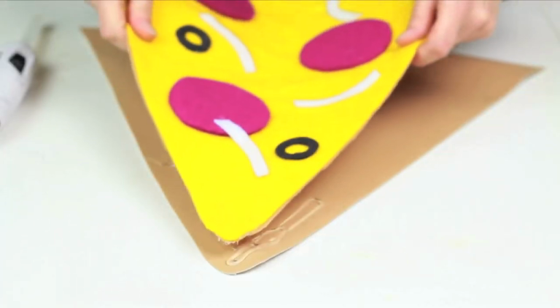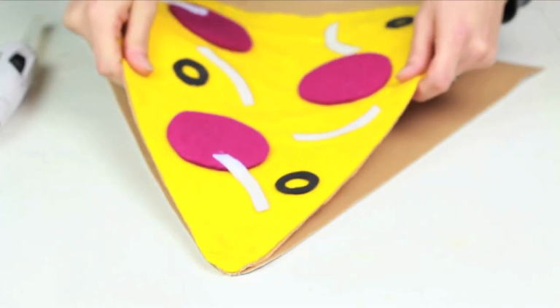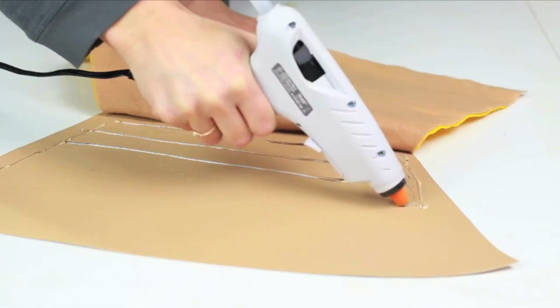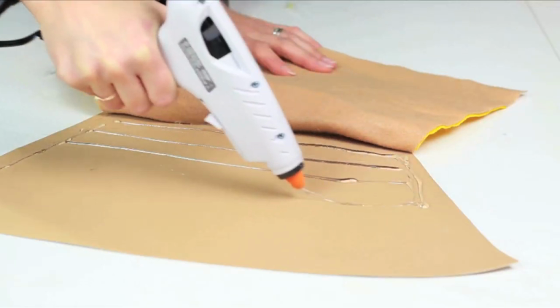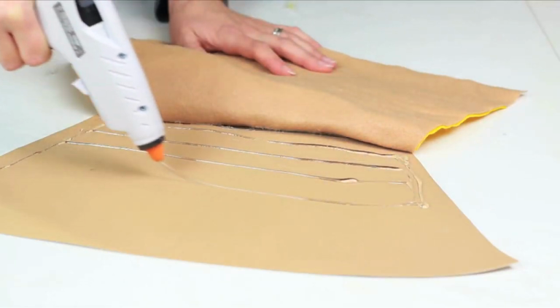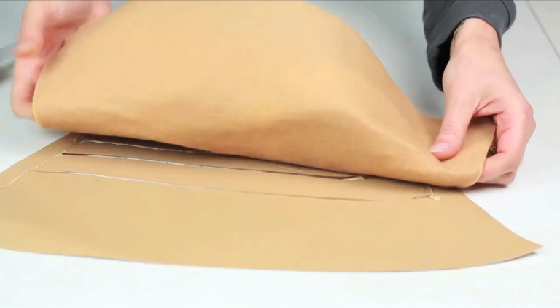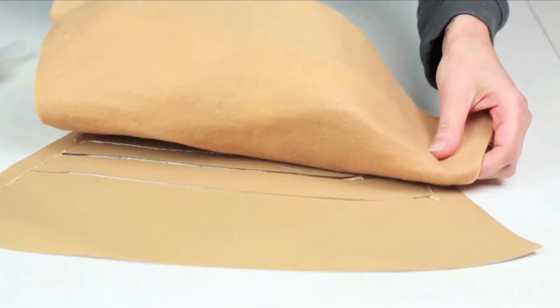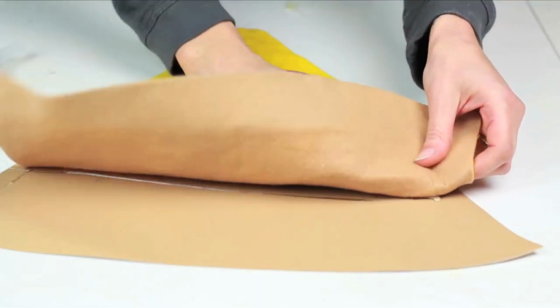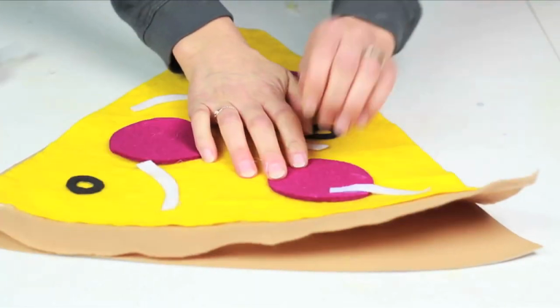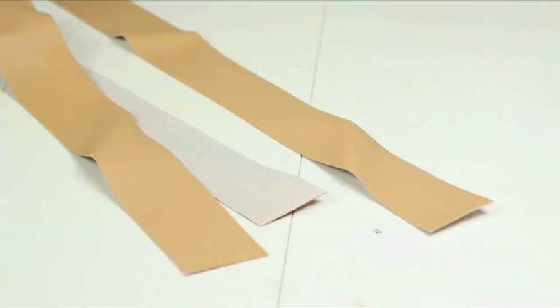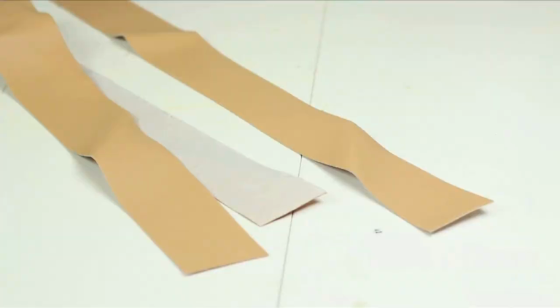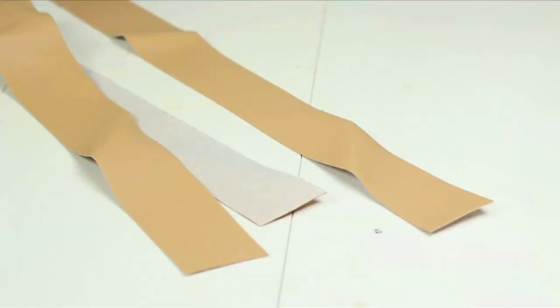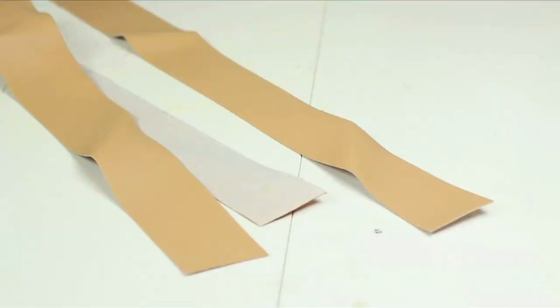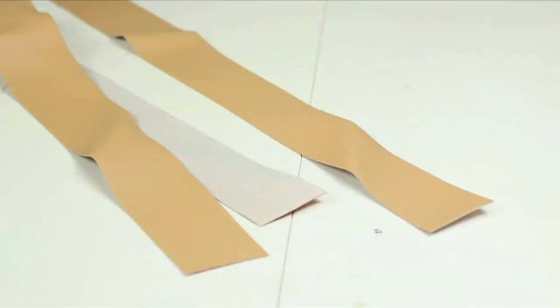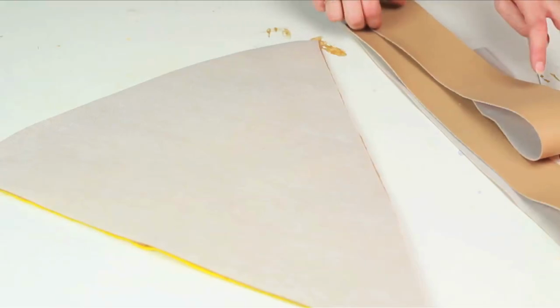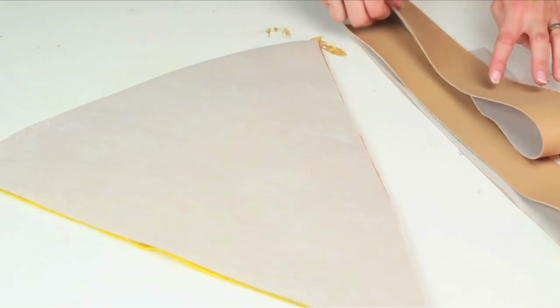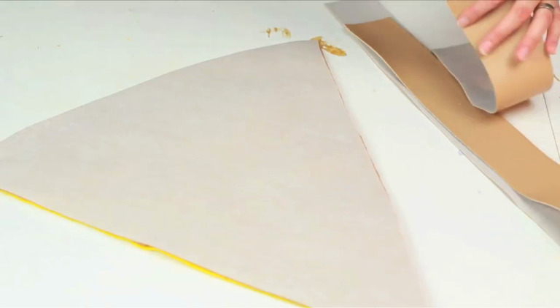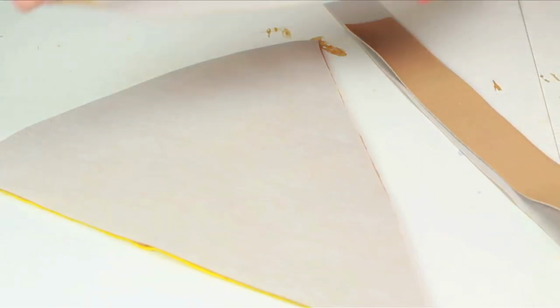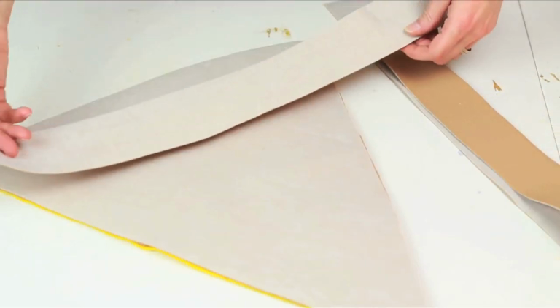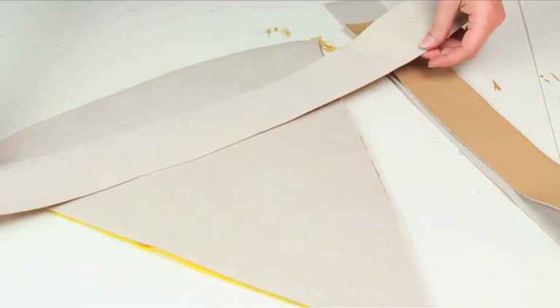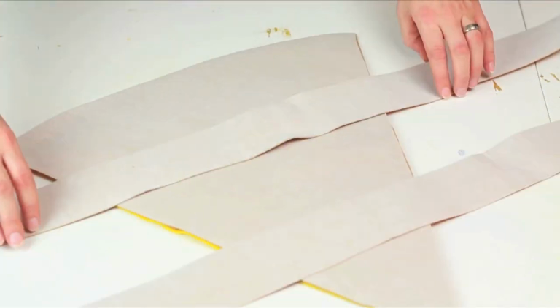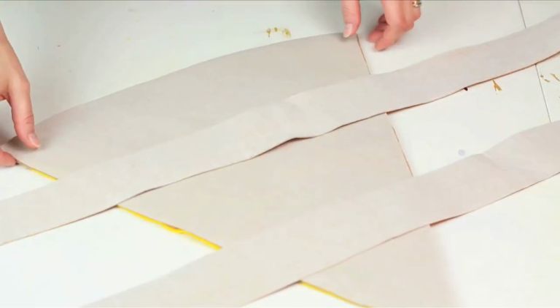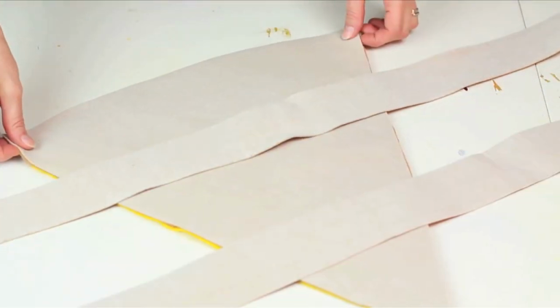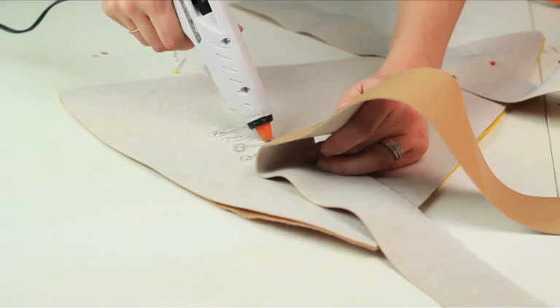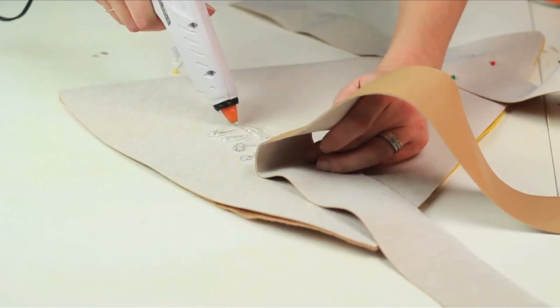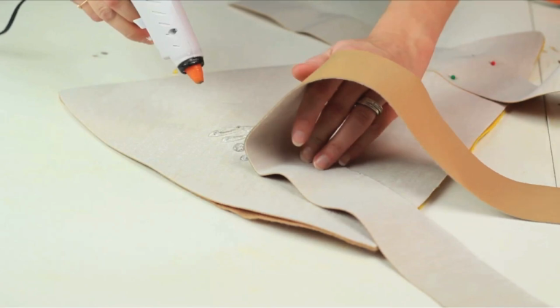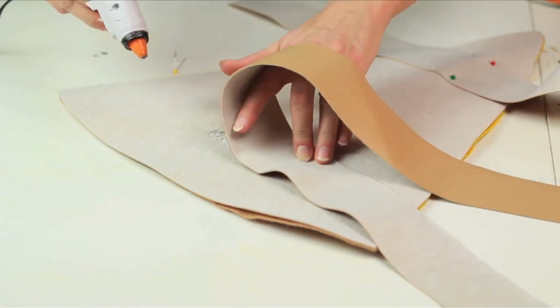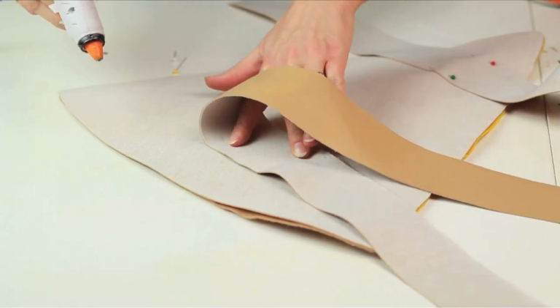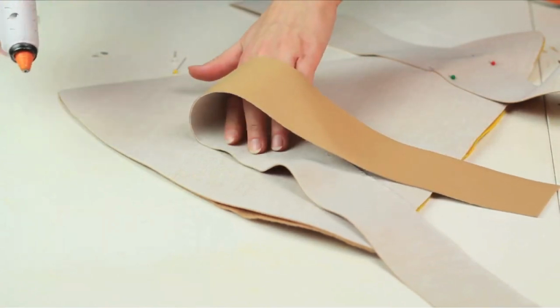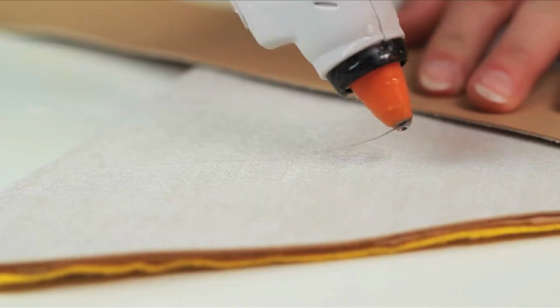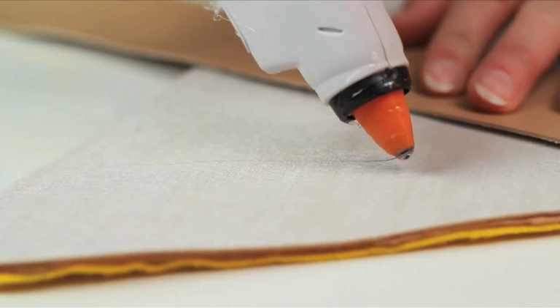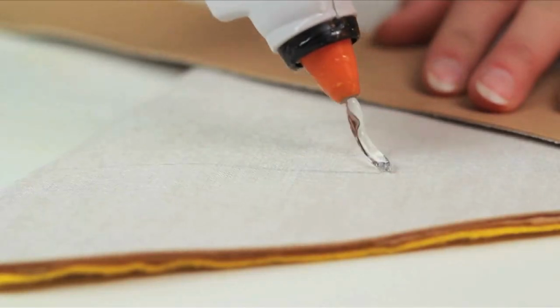If your dog is tiny, you can skip the faux leather part. Cut out two strips of fabric that will wrap around the circumference of your dog. Attach to the back of the pizza with glue.